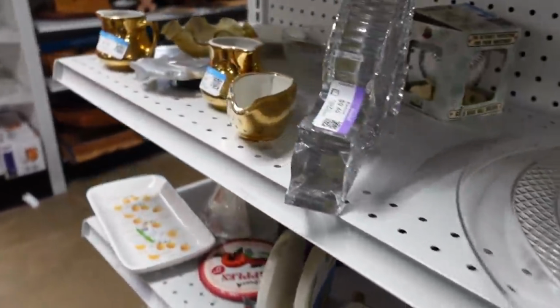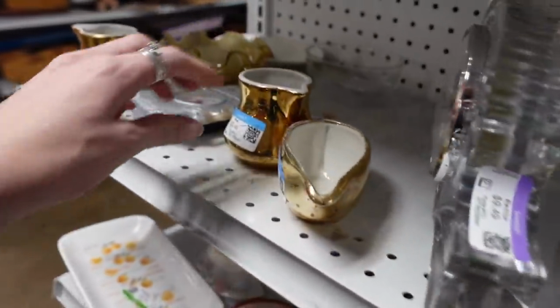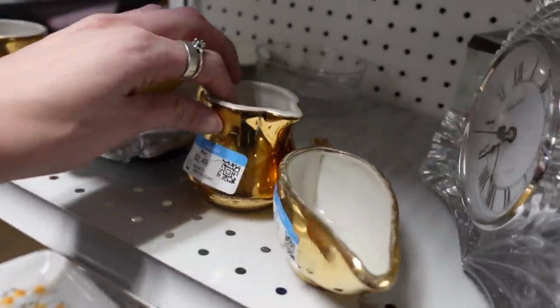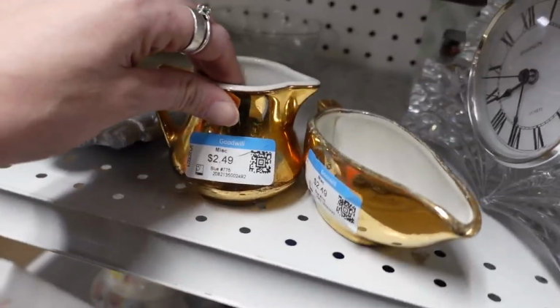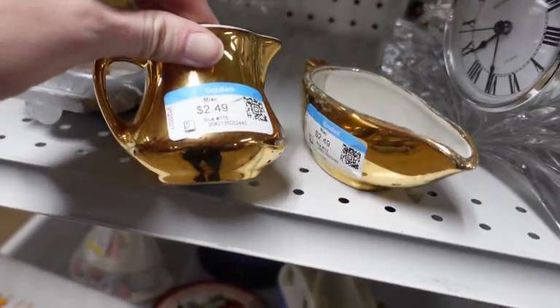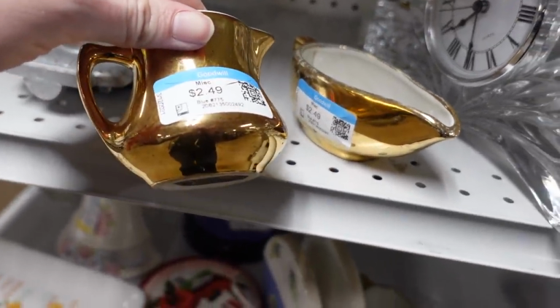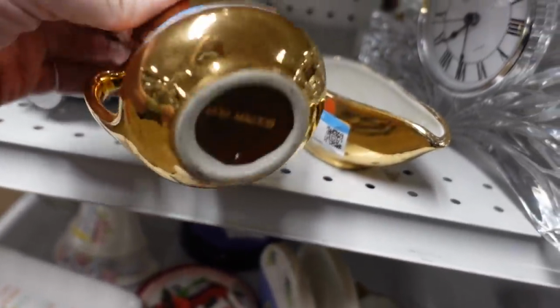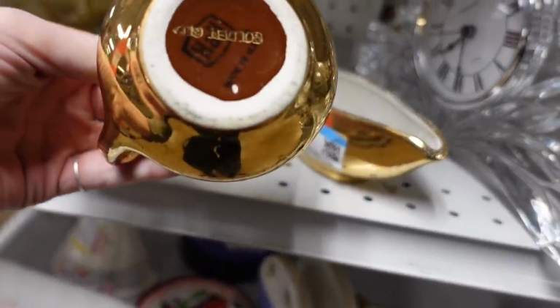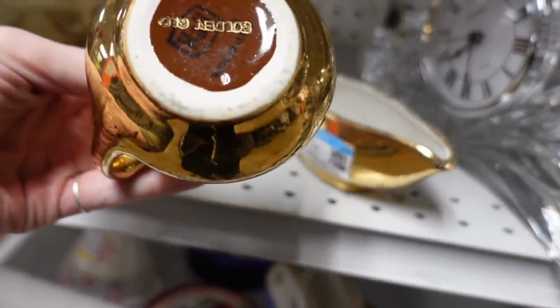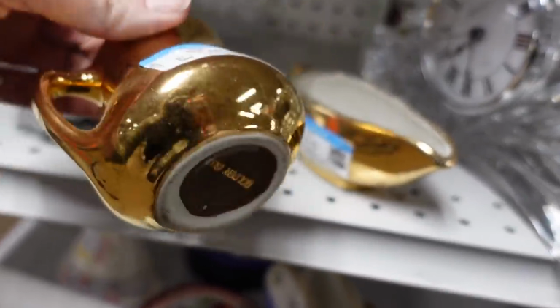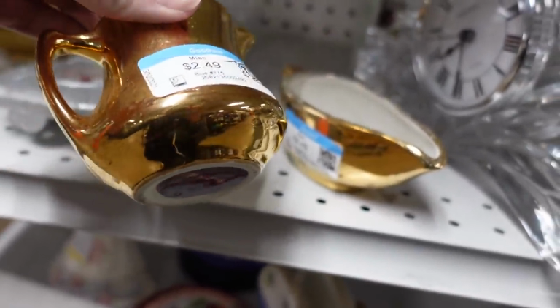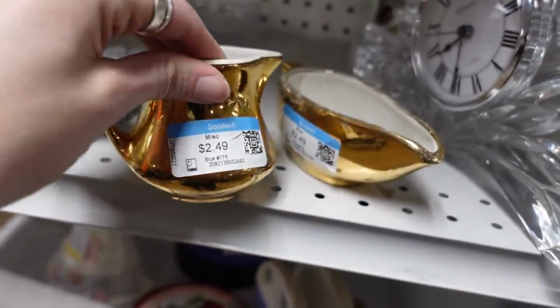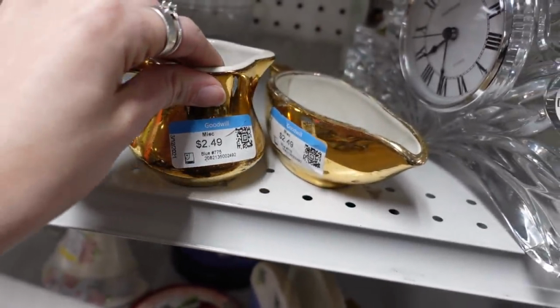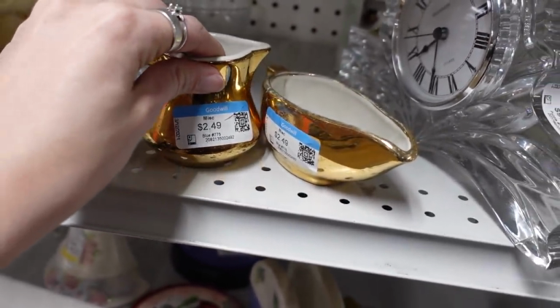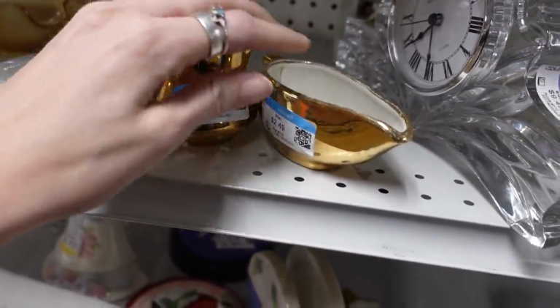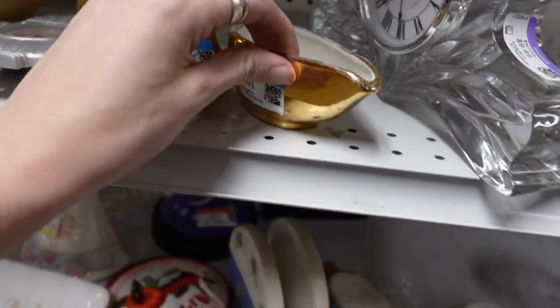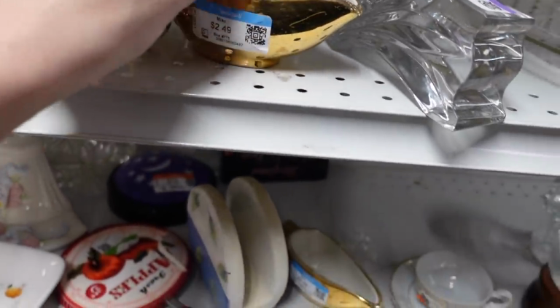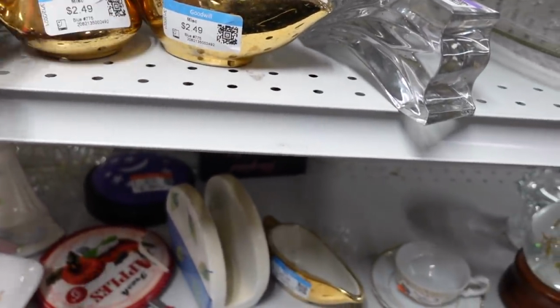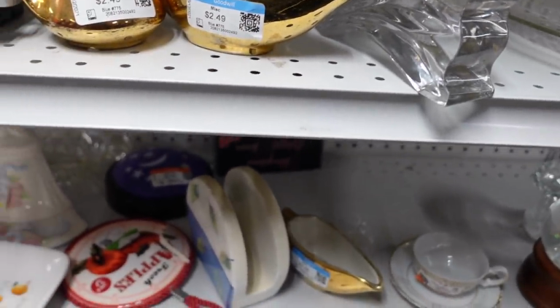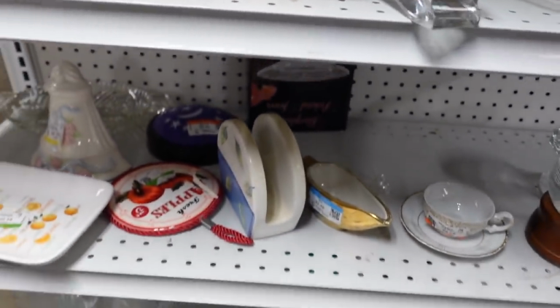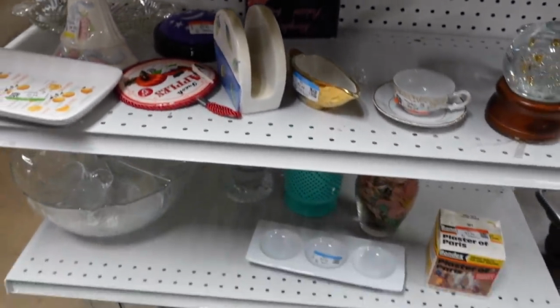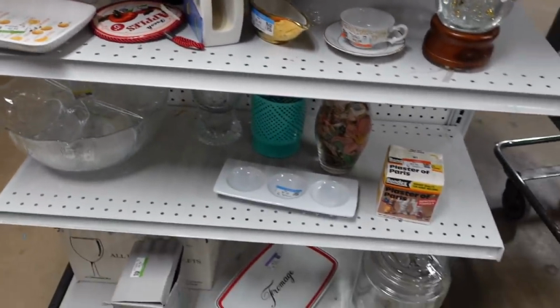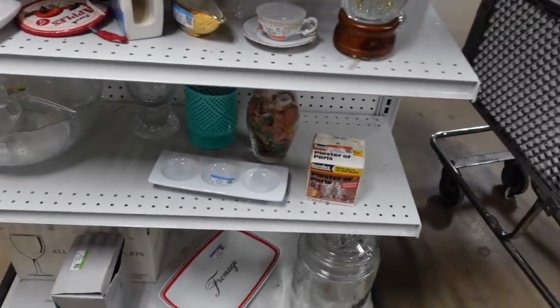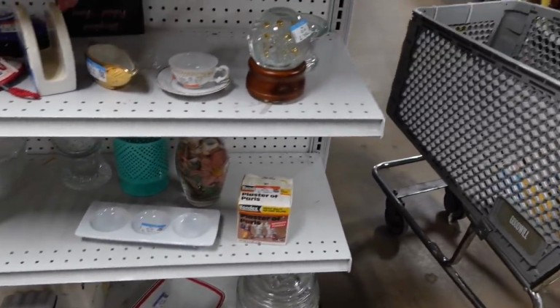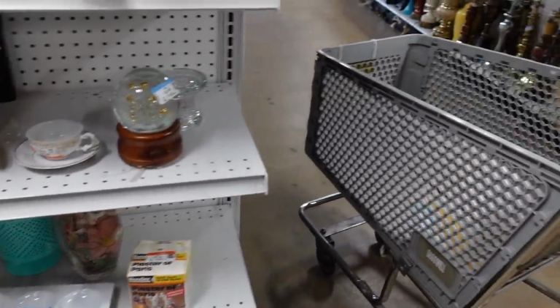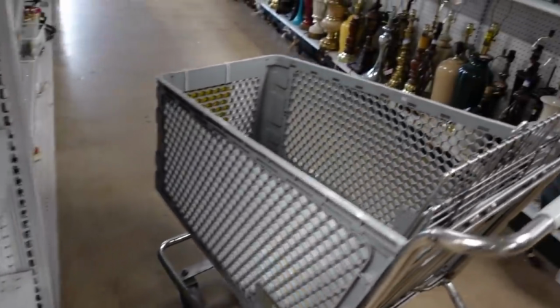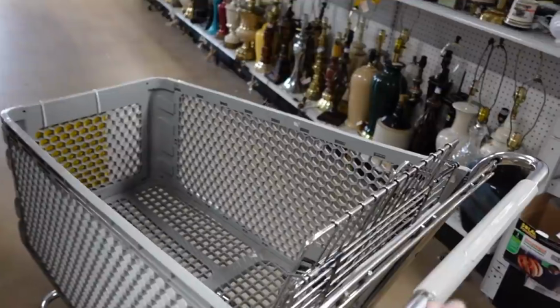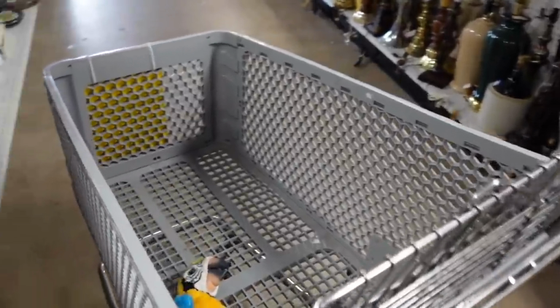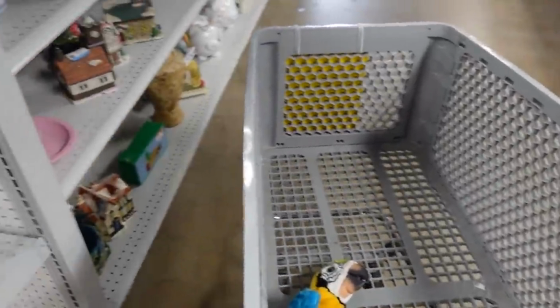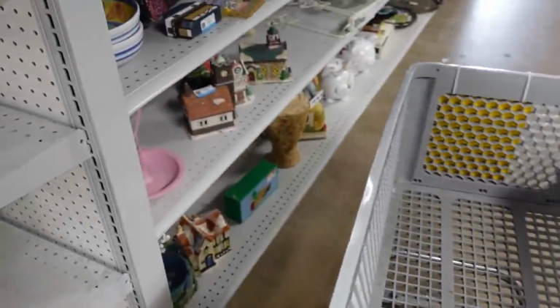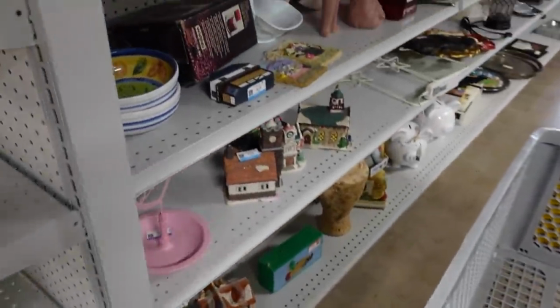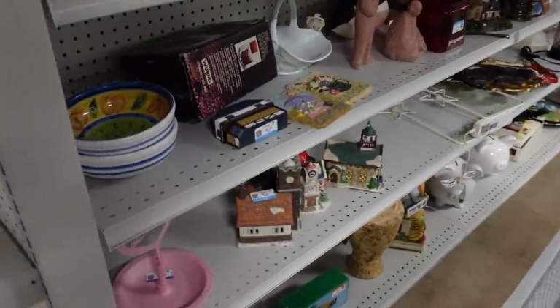Then I spotted these little haul pieces for $2.49 a piece. I didn't see a whole lot of profit to be made at that price, so I walked away from those.